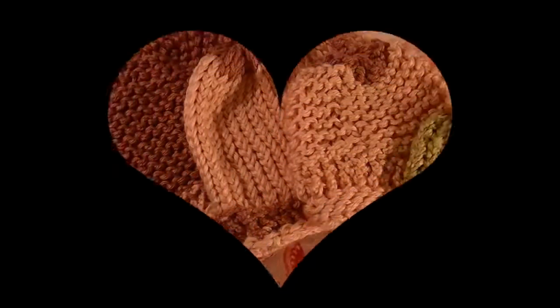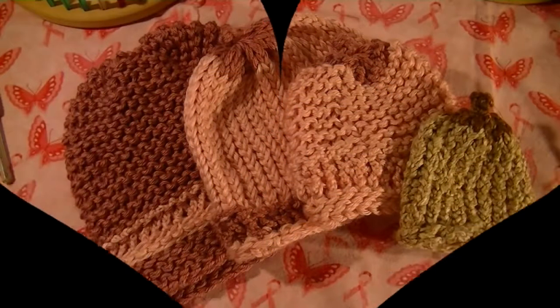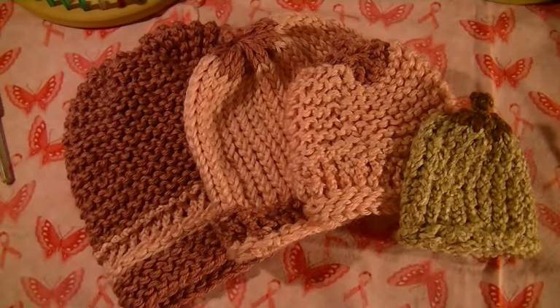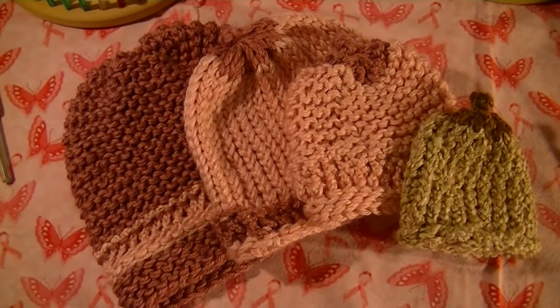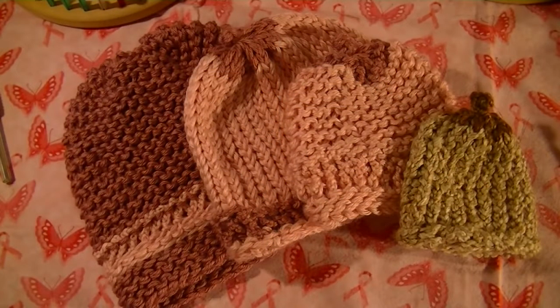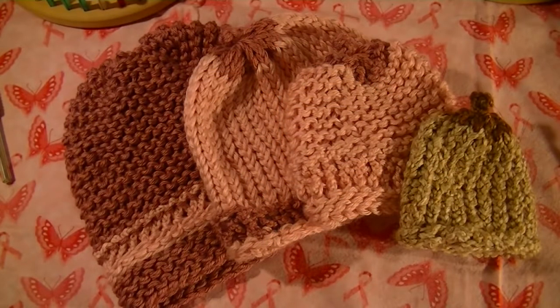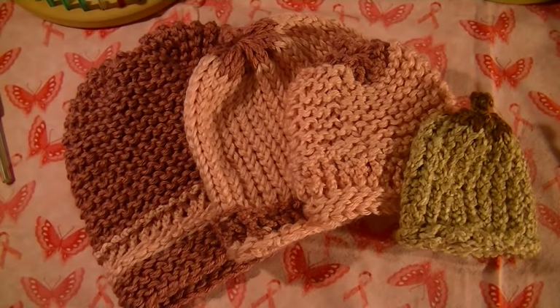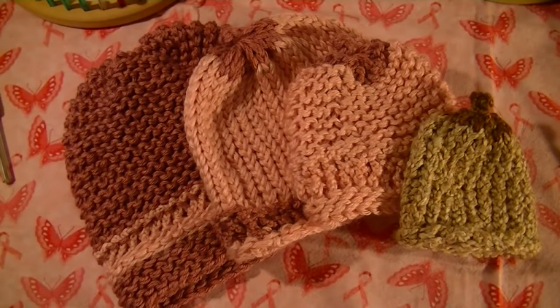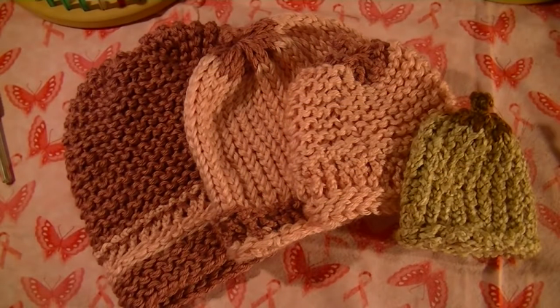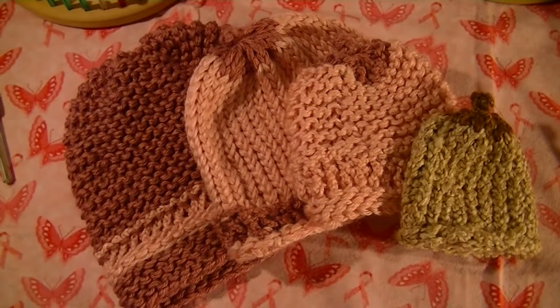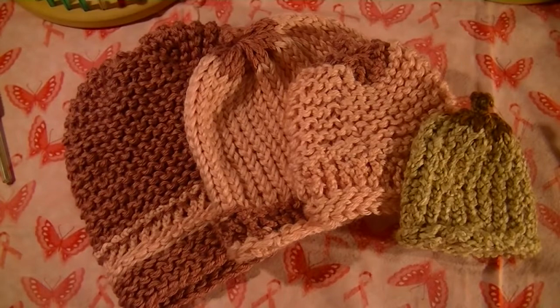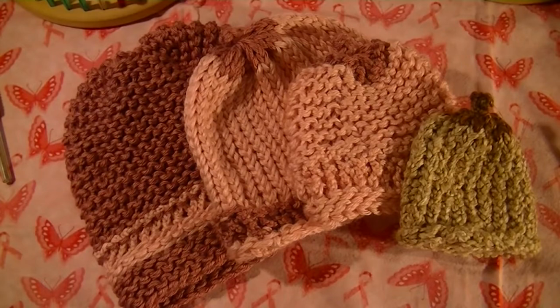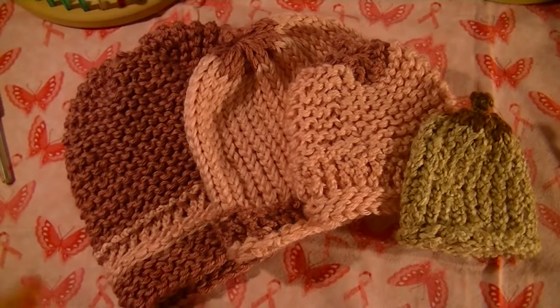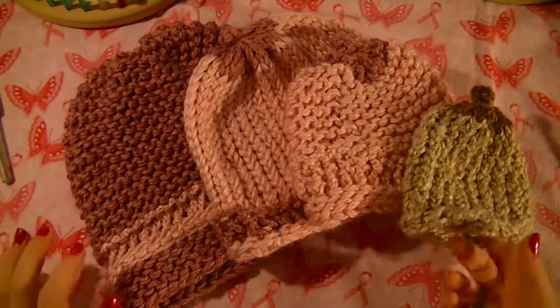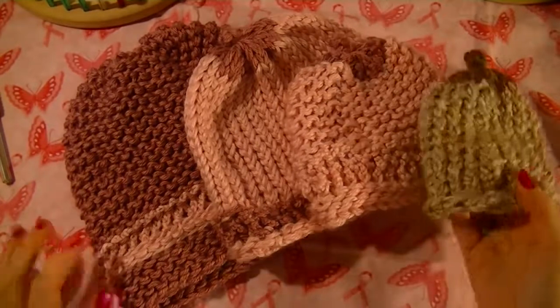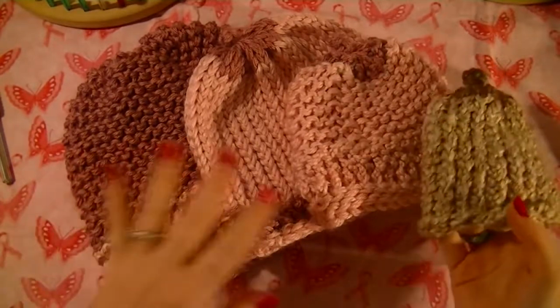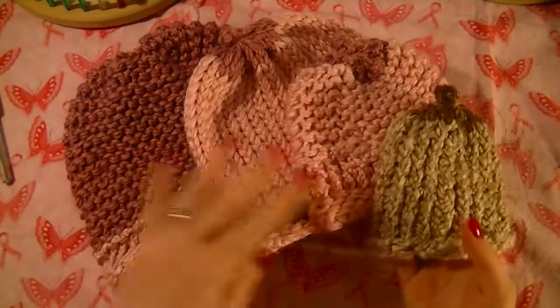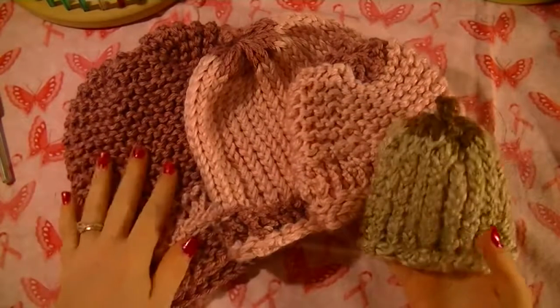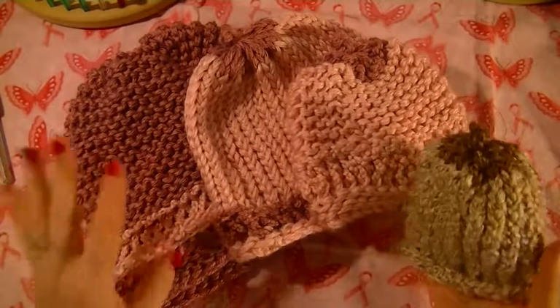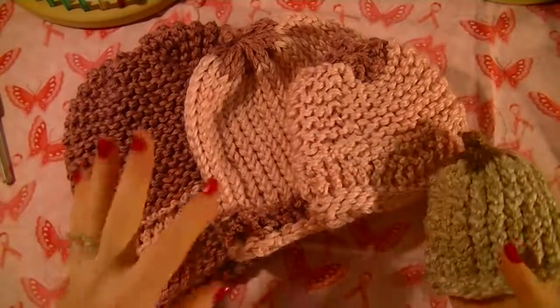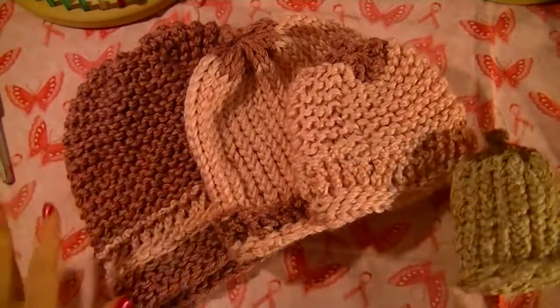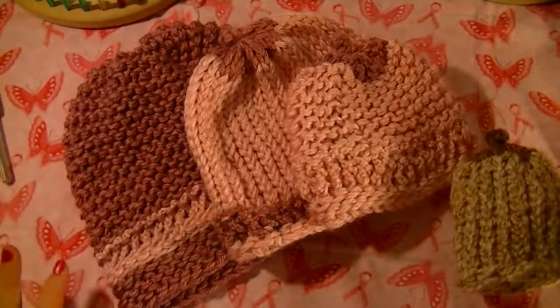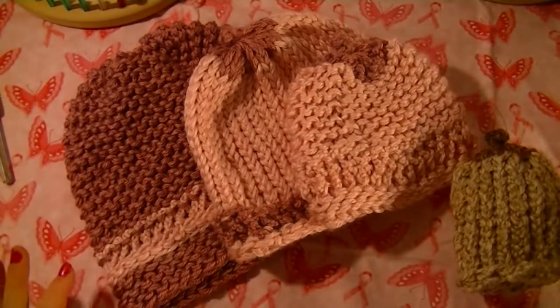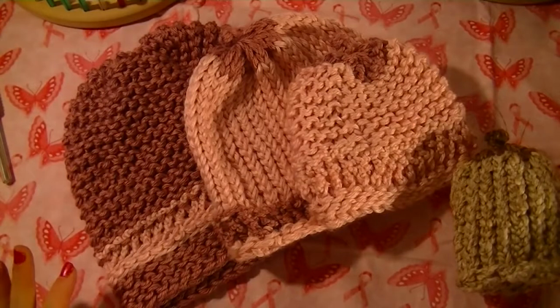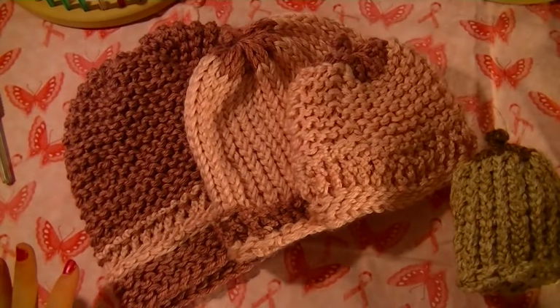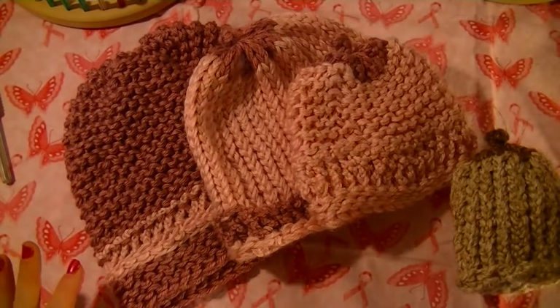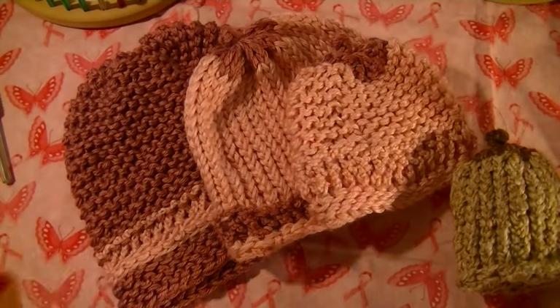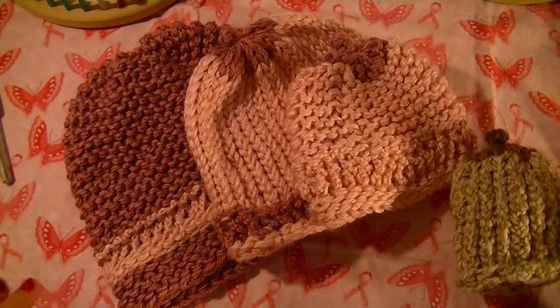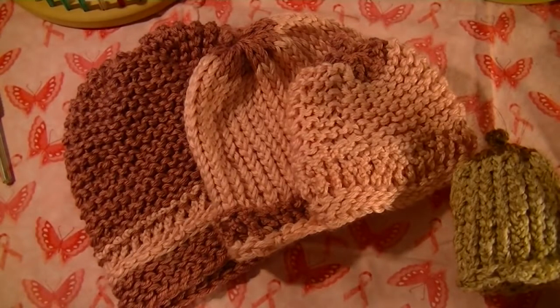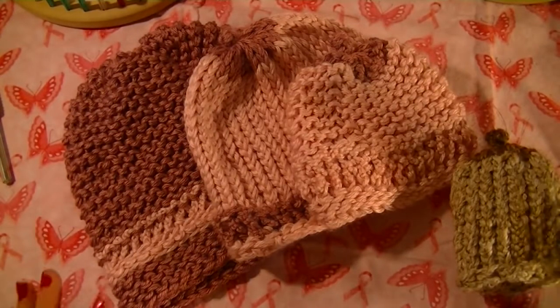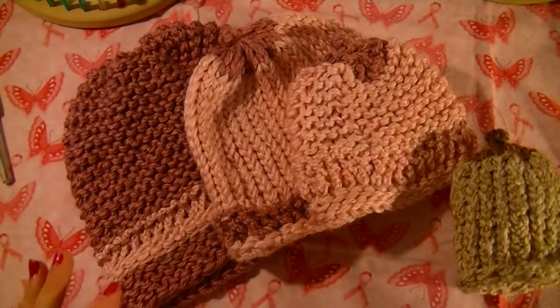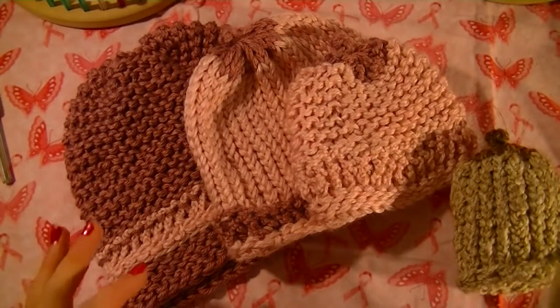Hello! In this video I'm going to show you how to do some breast cancer awareness hats. I've got quite a few here. Each hat is a little different, but I'll go over what I've done for each hat throughout this video.